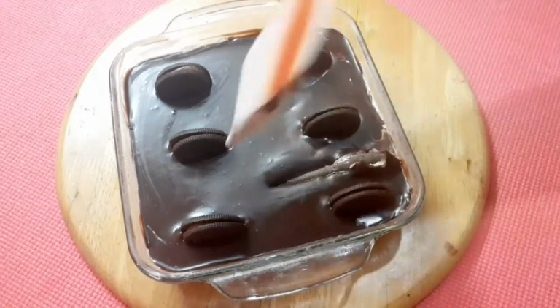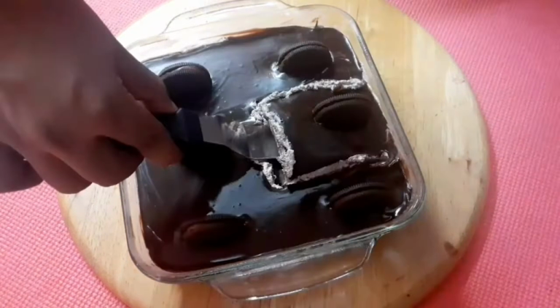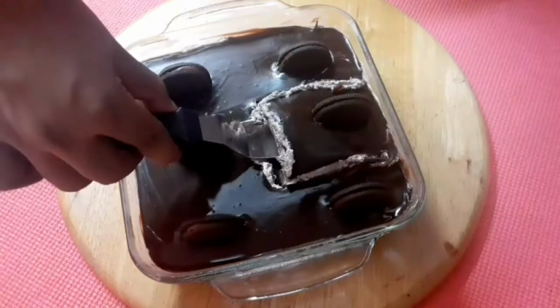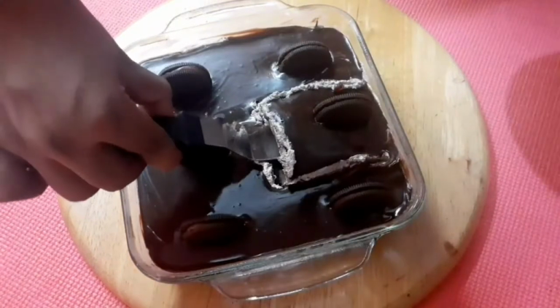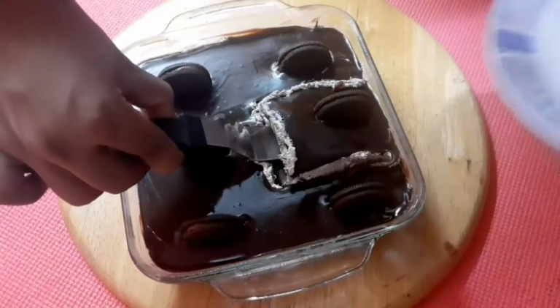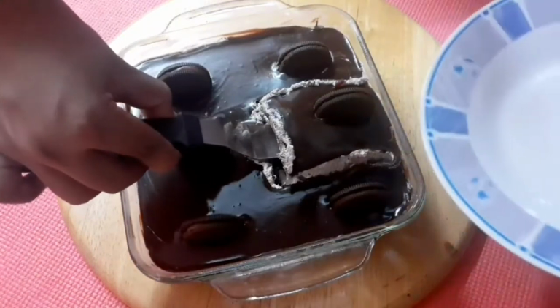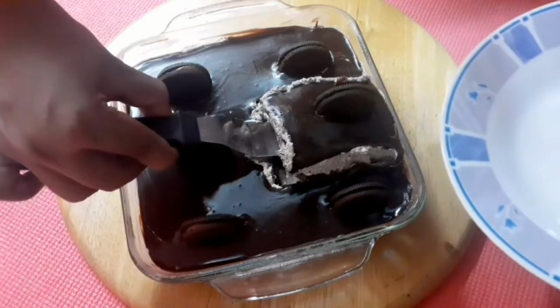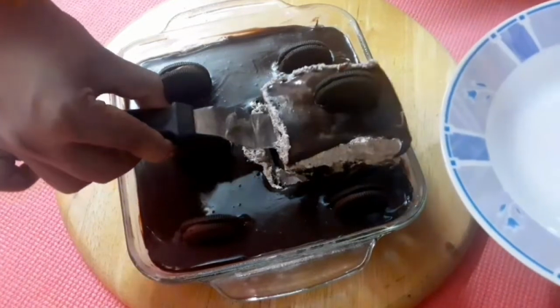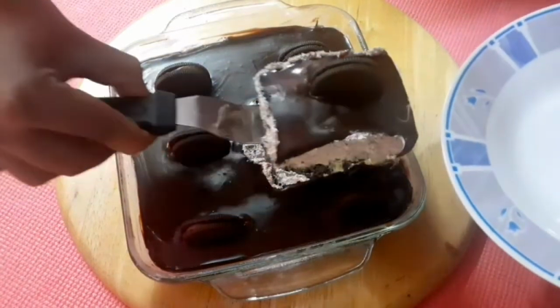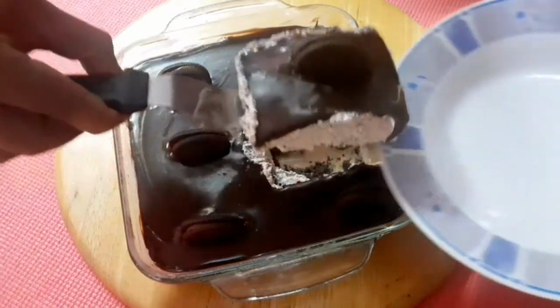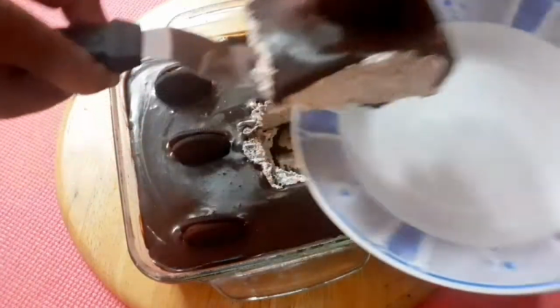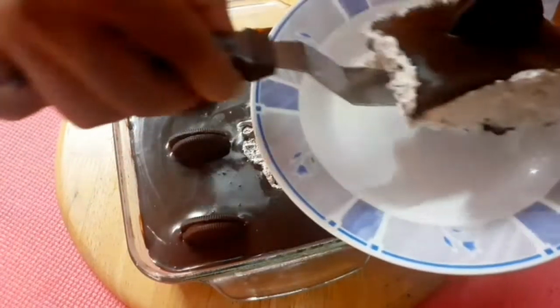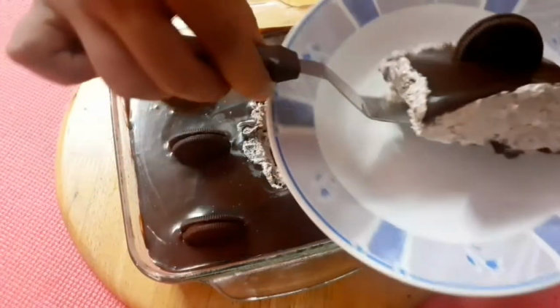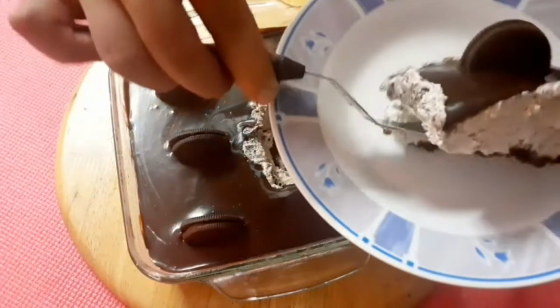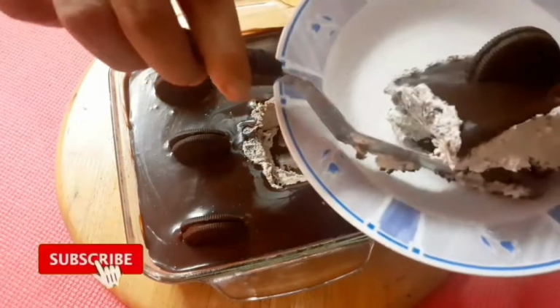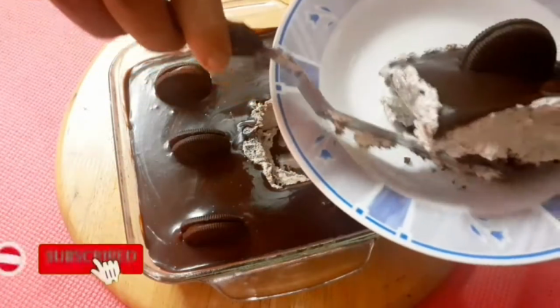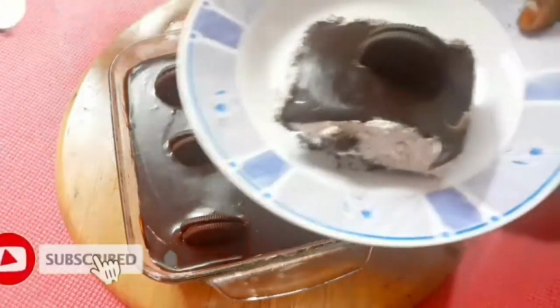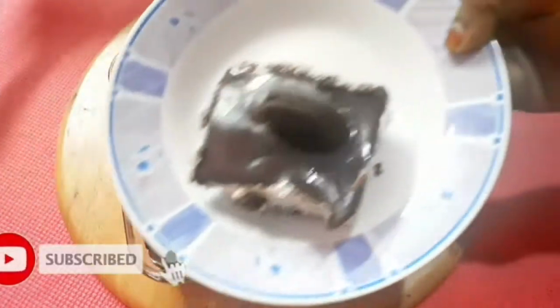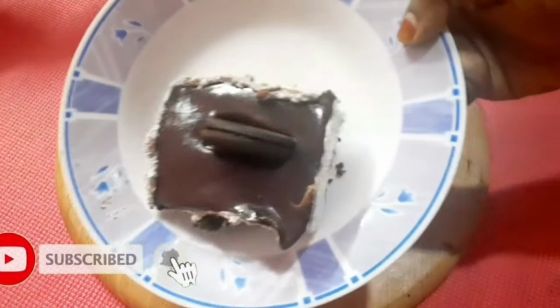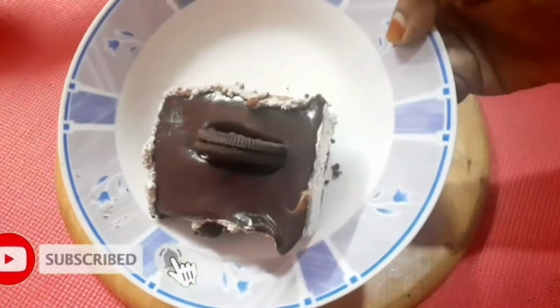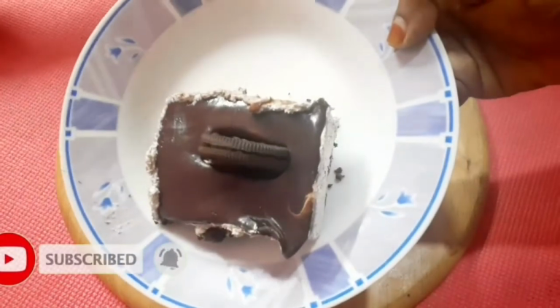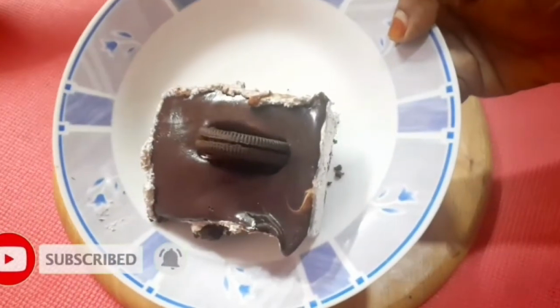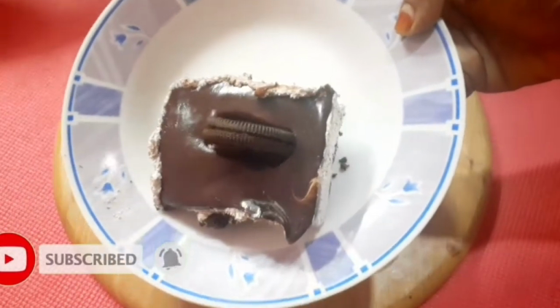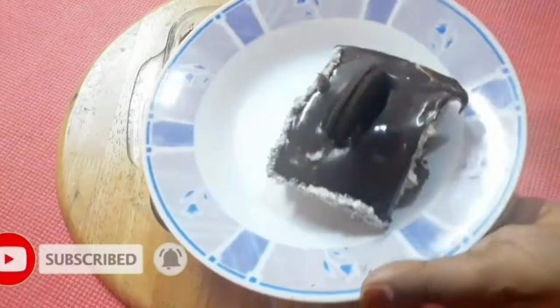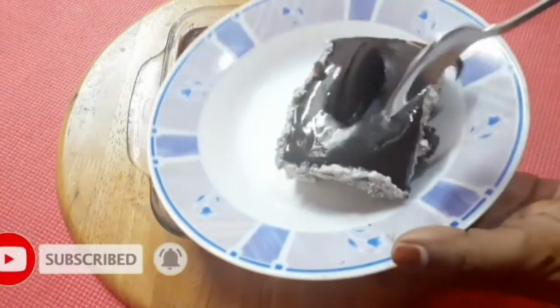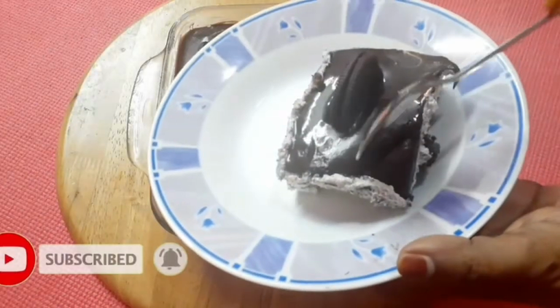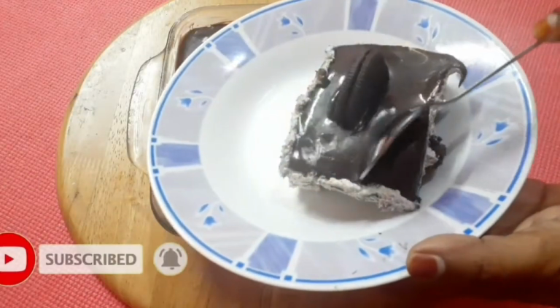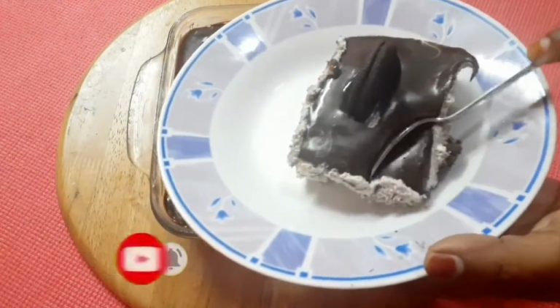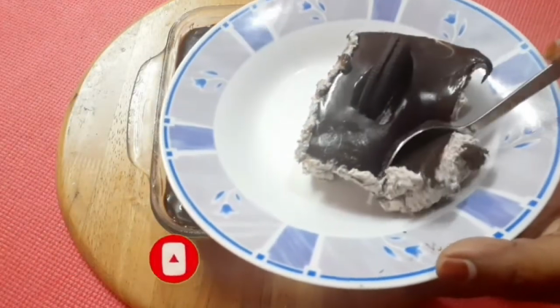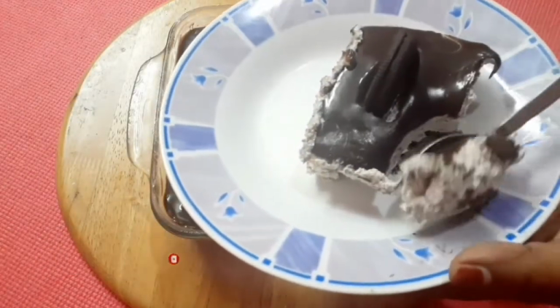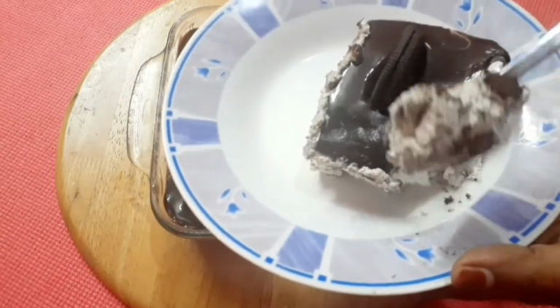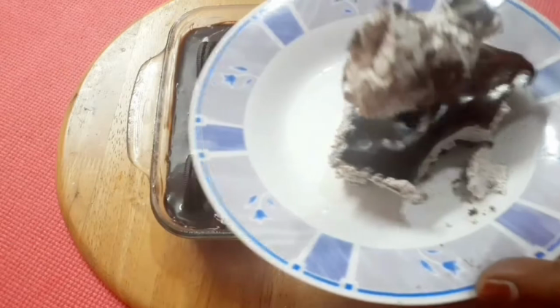If you want to follow the pudding recipe, you can try it very easily. Don't forget to subscribe. Bye-bye.